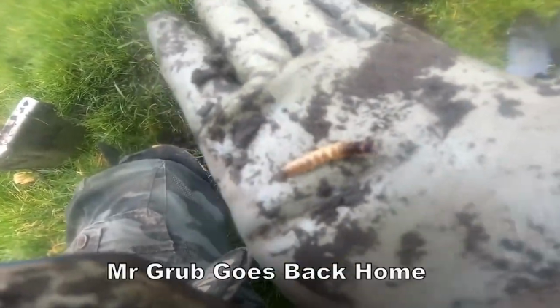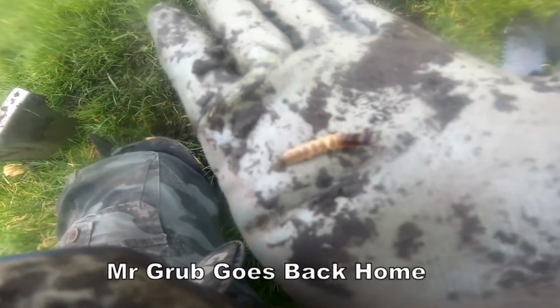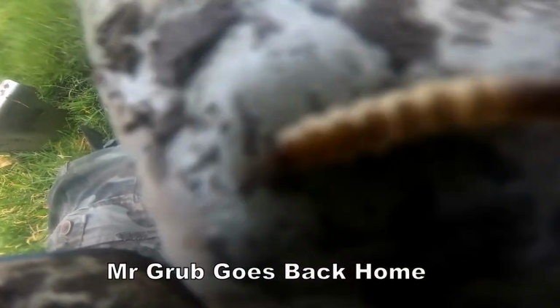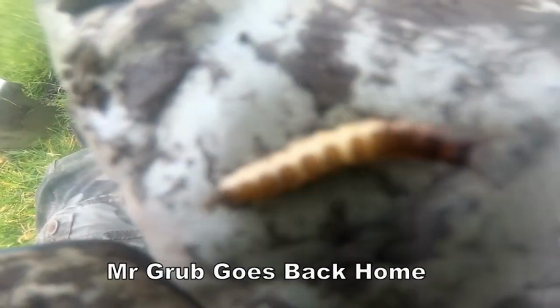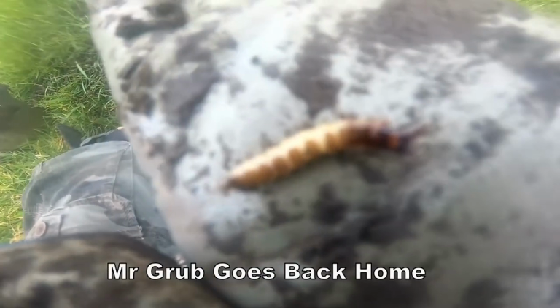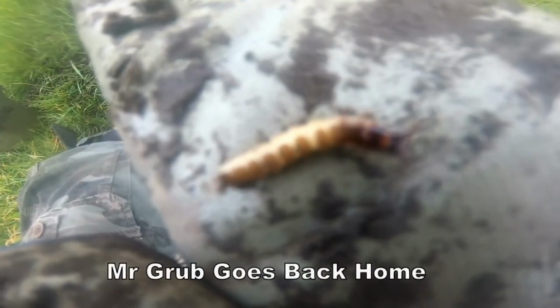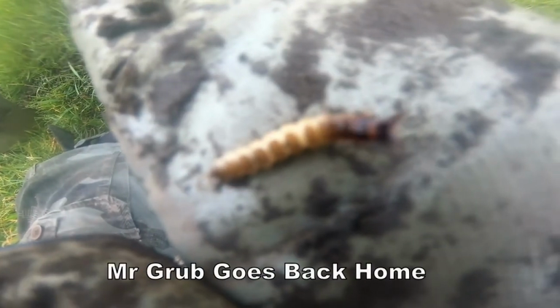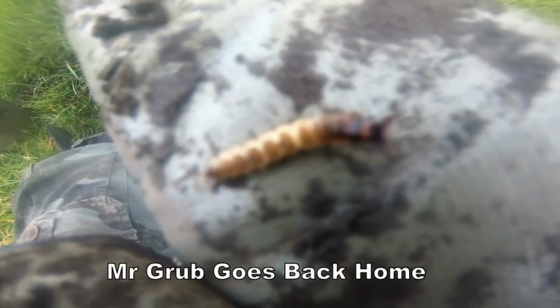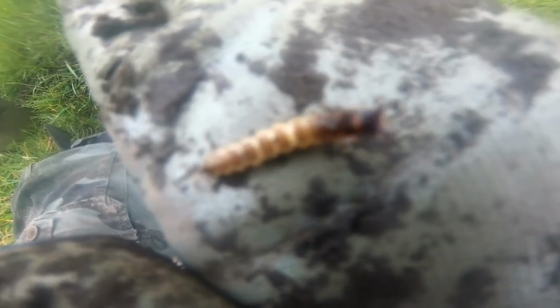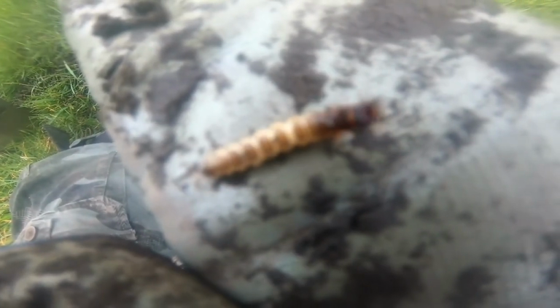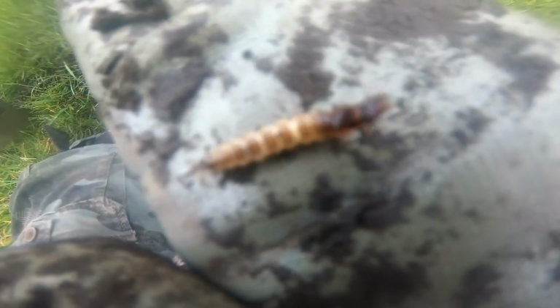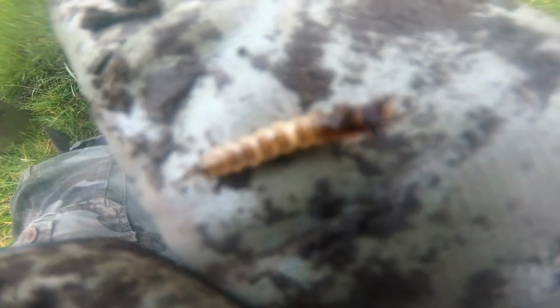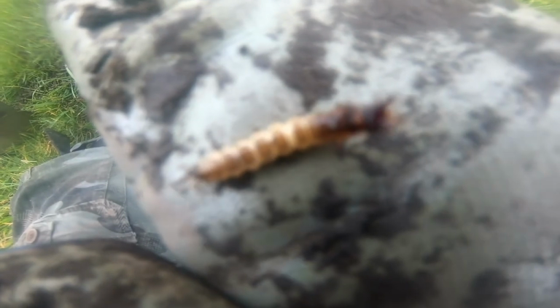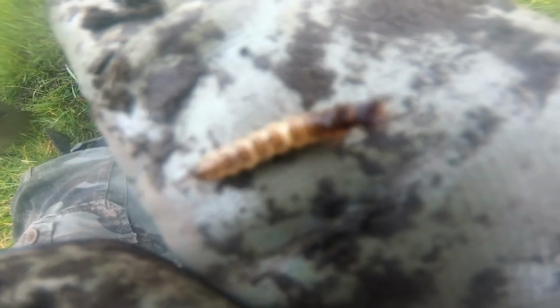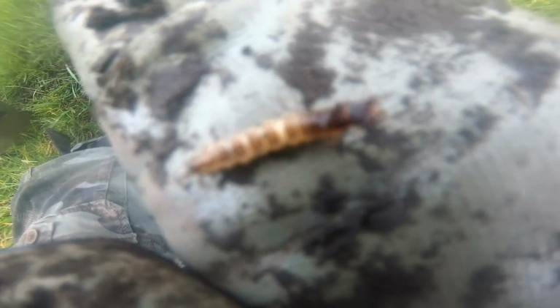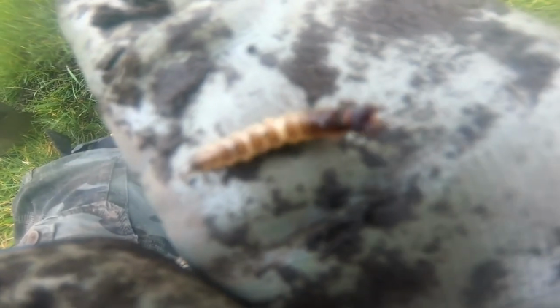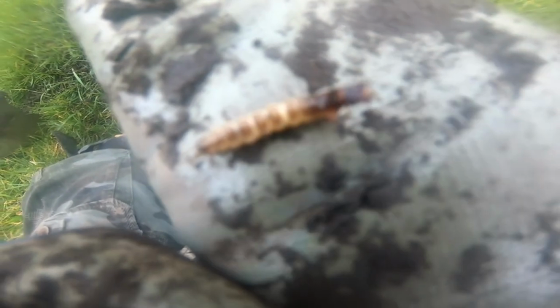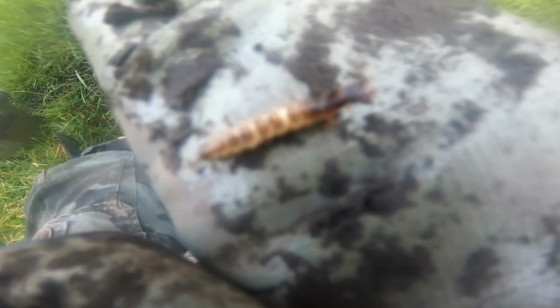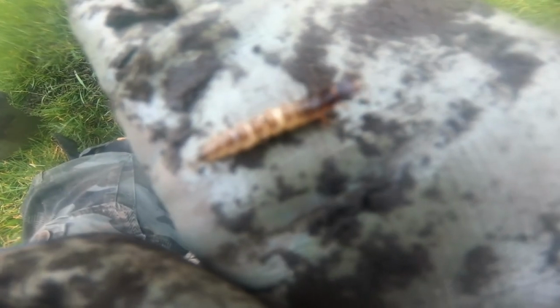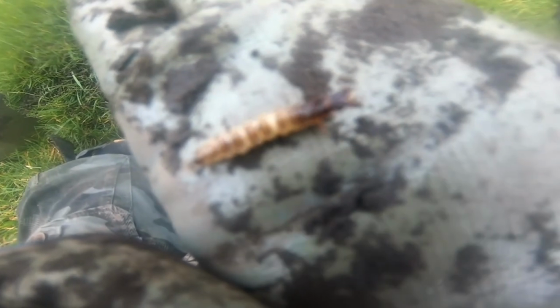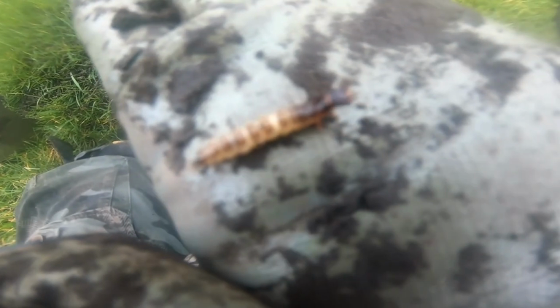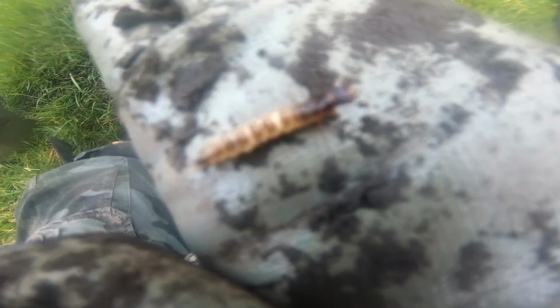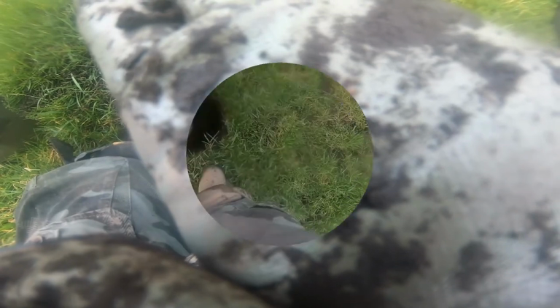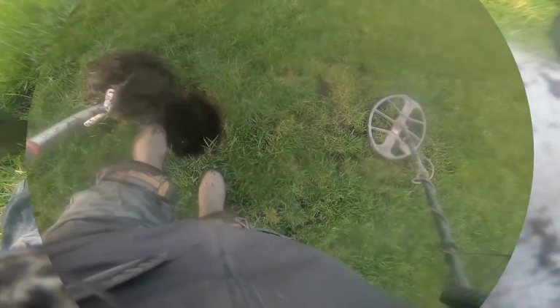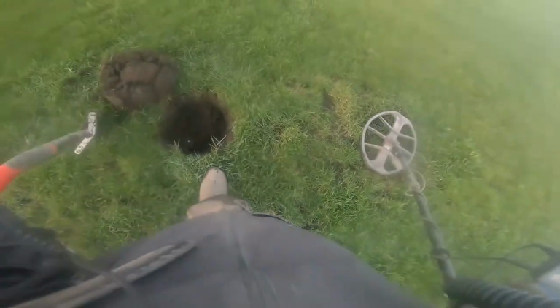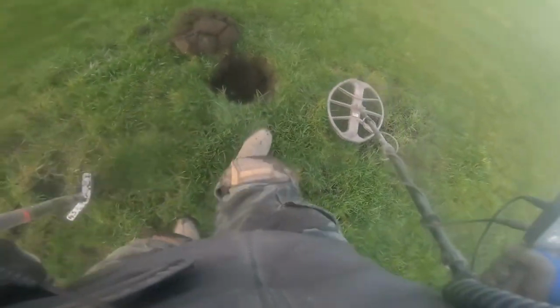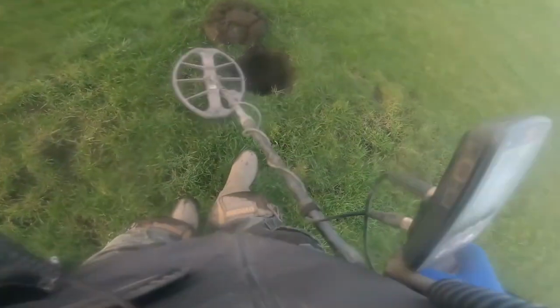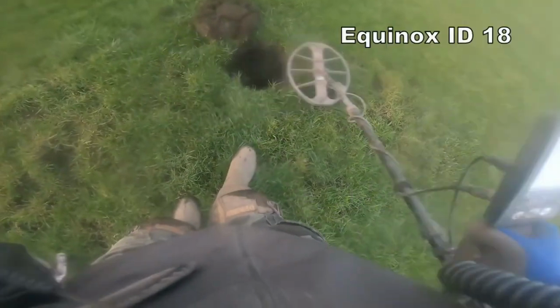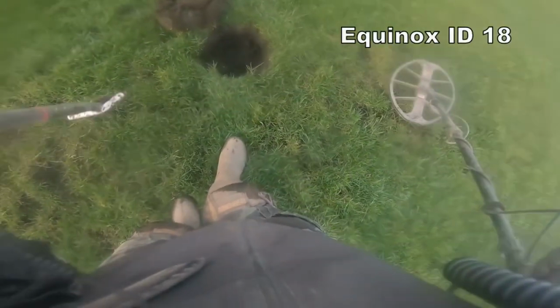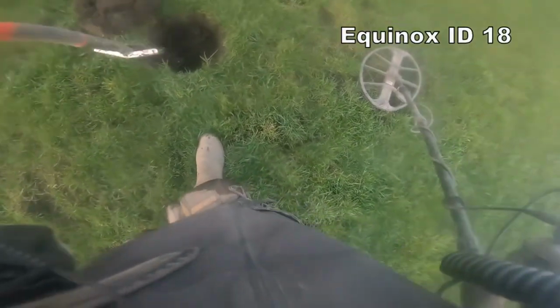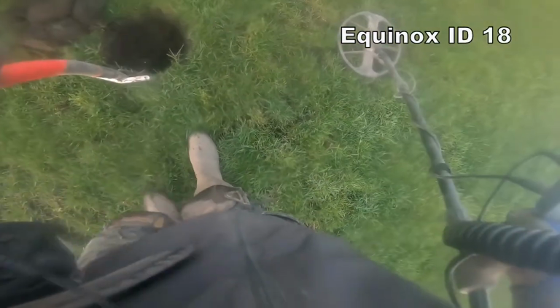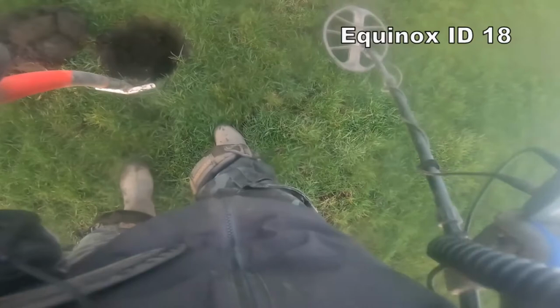Little grub we've just dug out — it's ready for coming out now, hibernation's over with it mate. We'll stick you back in, enjoy the summer. Okay, straight down.